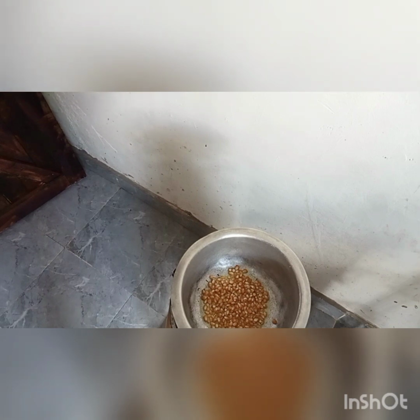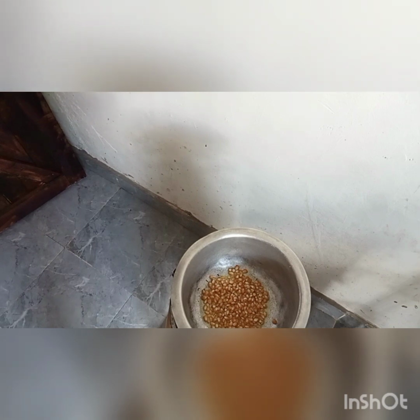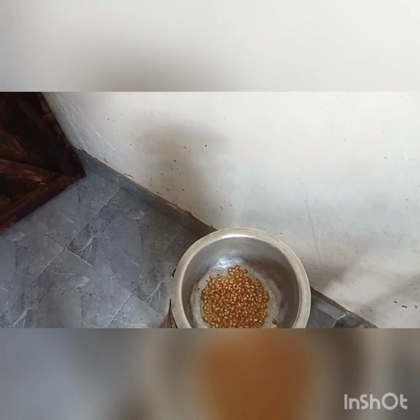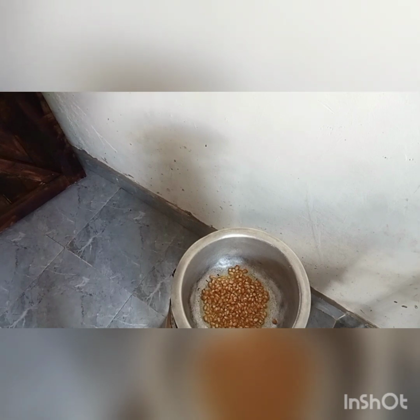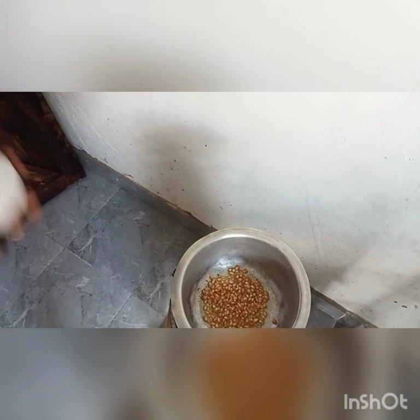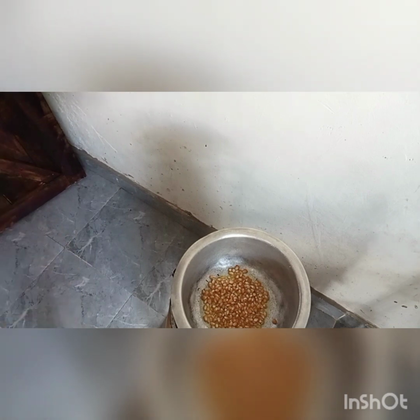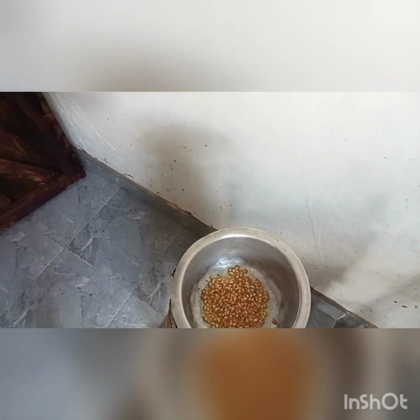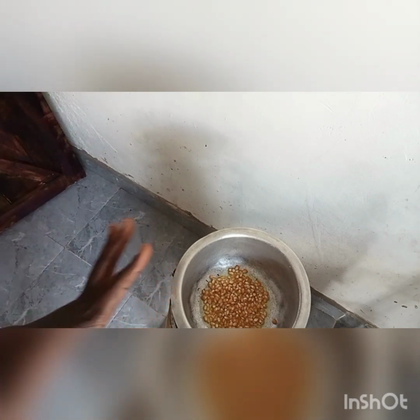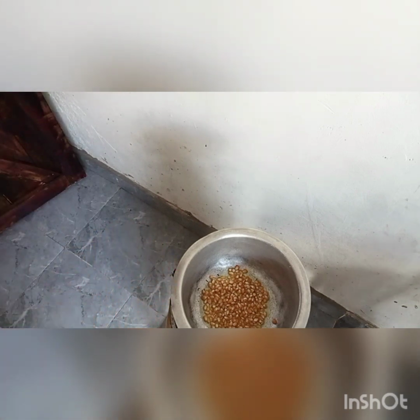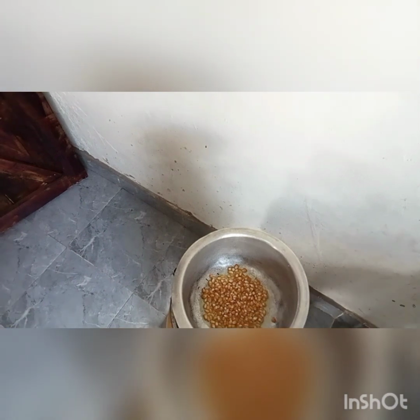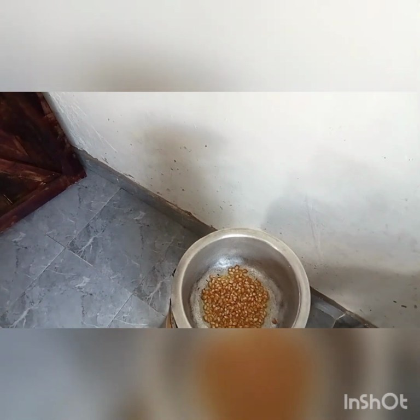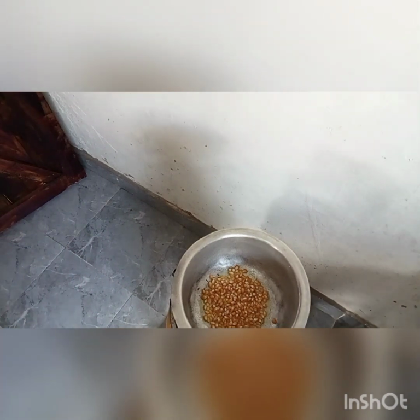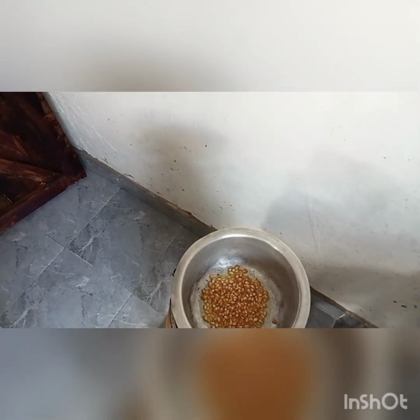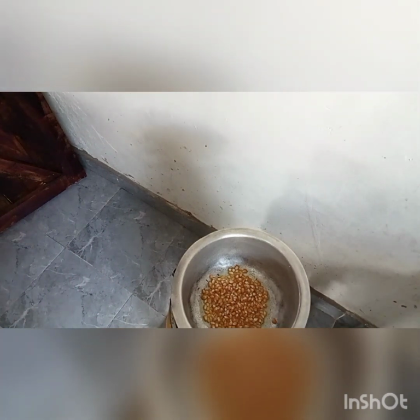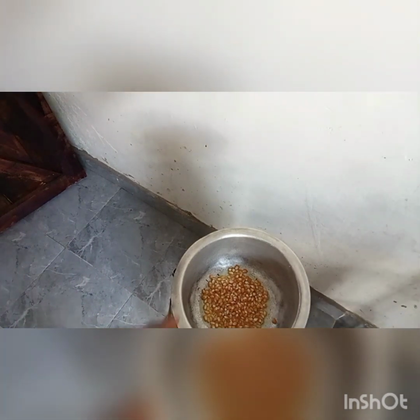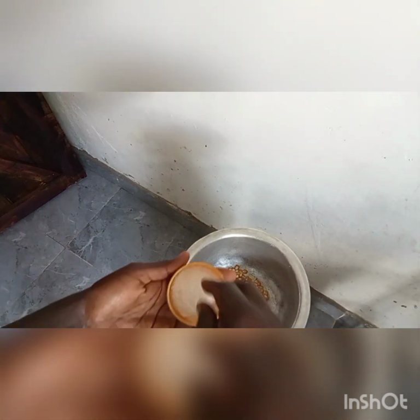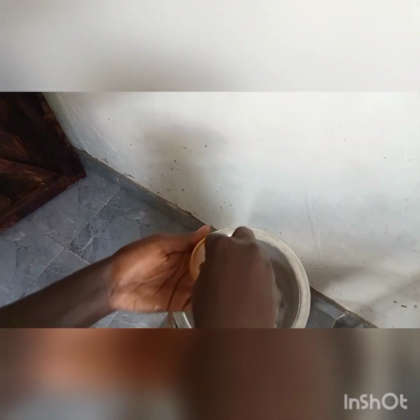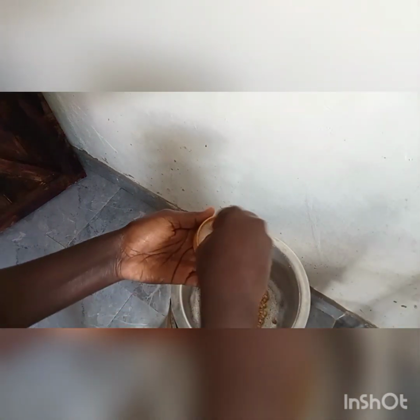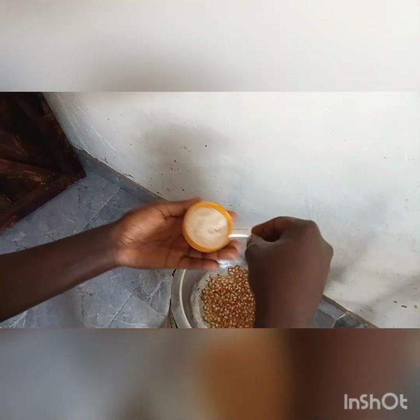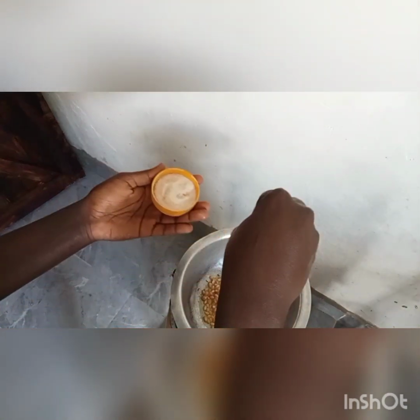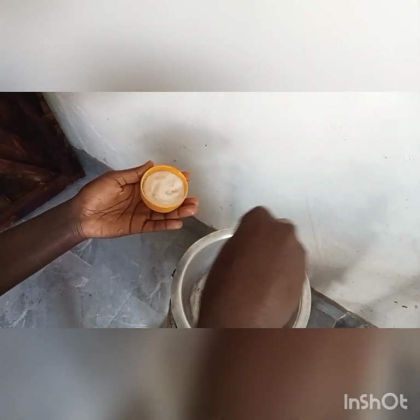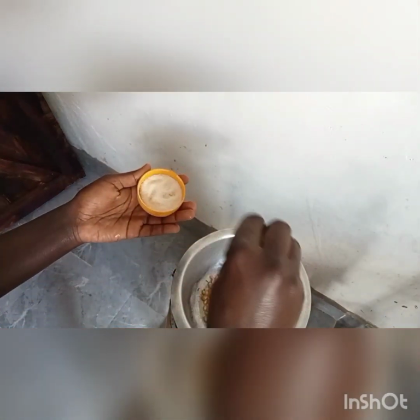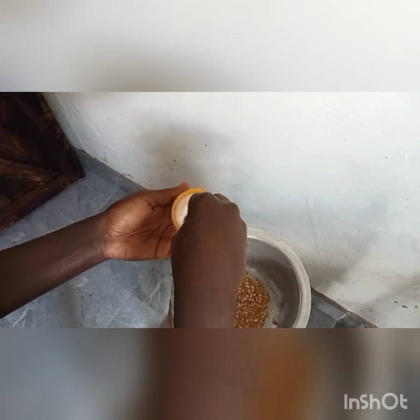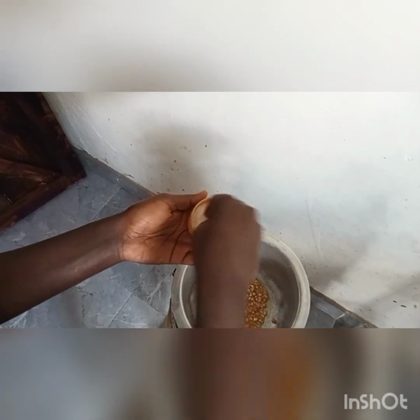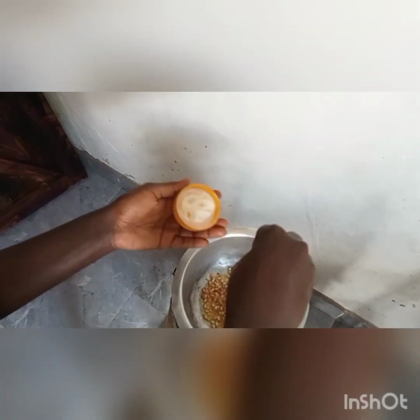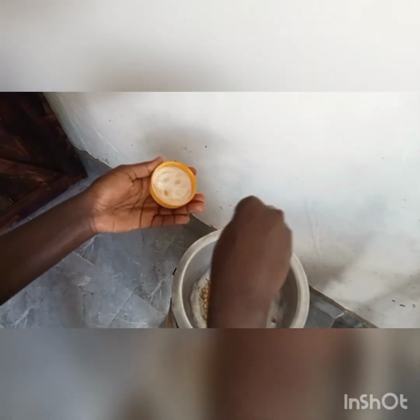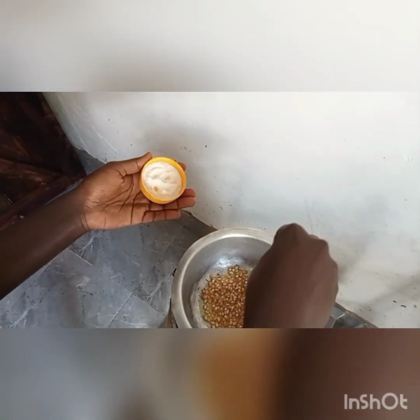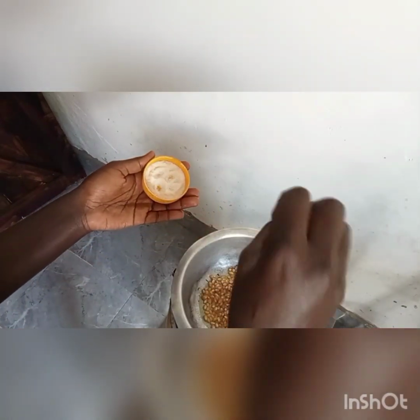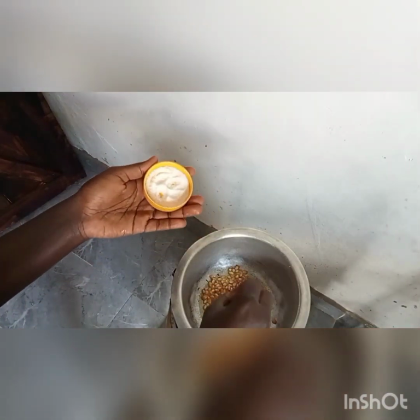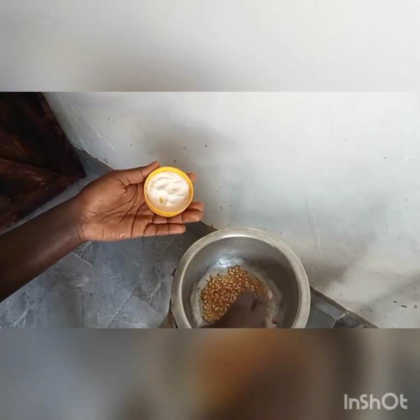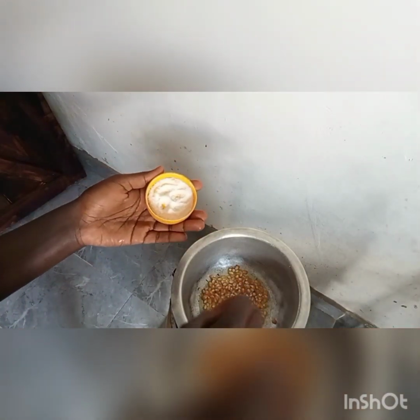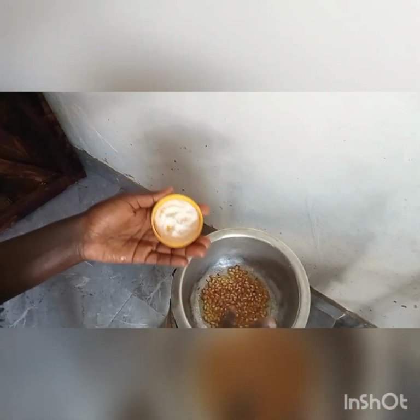The popcorn is supposed to be dry. Then you add a little bit of salt for tasting — just a little to add taste, to add flavor.